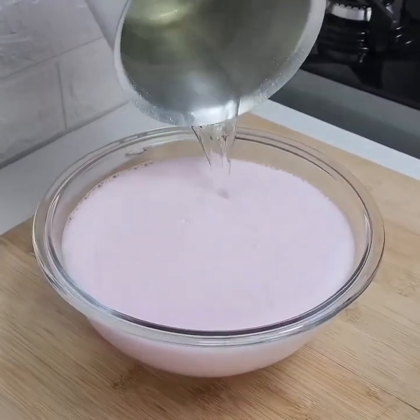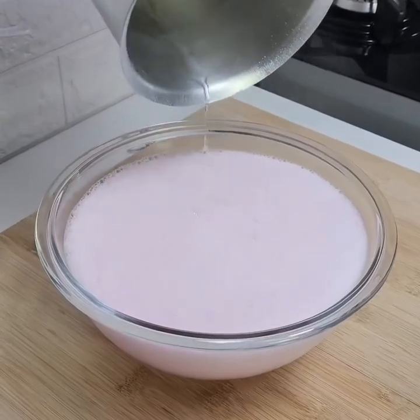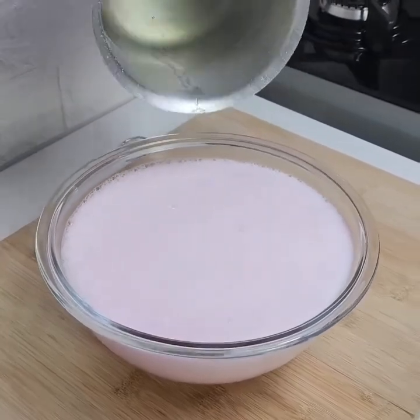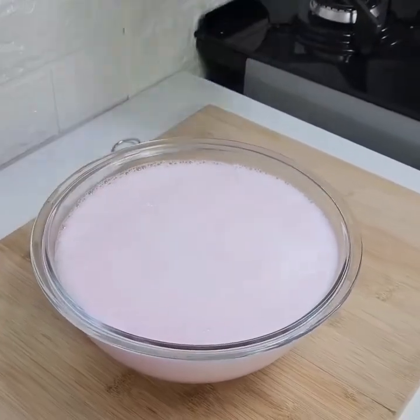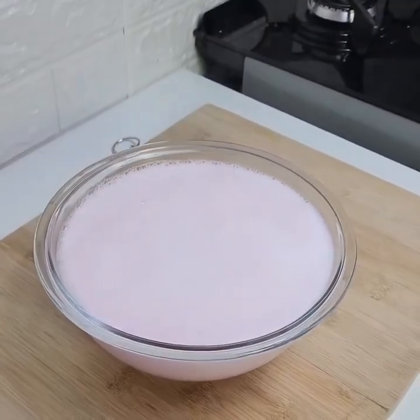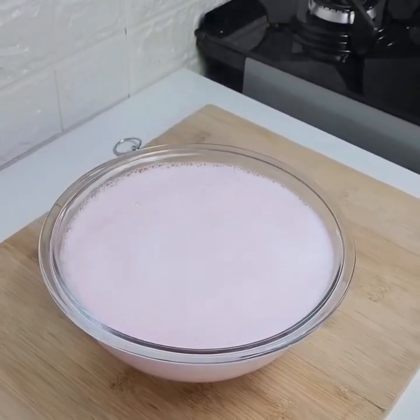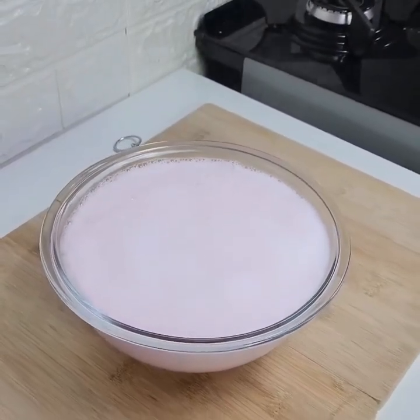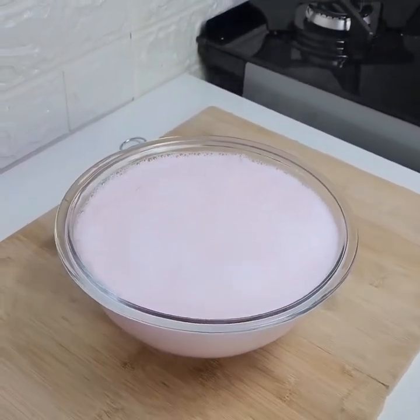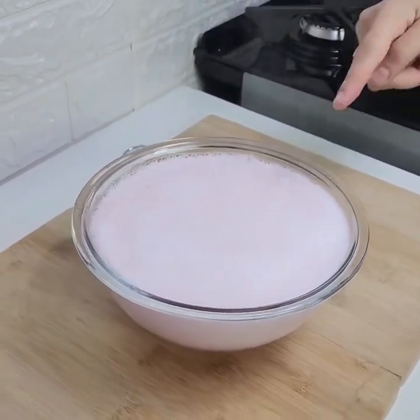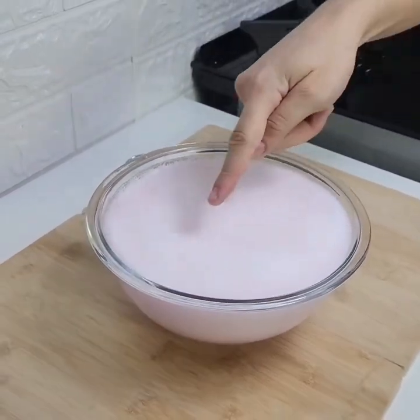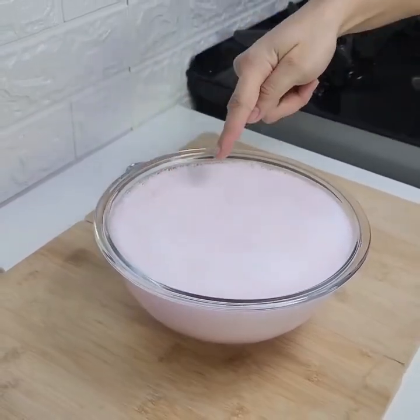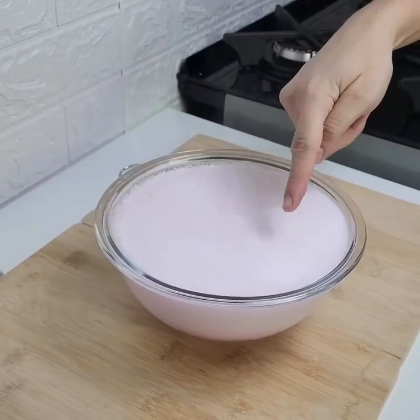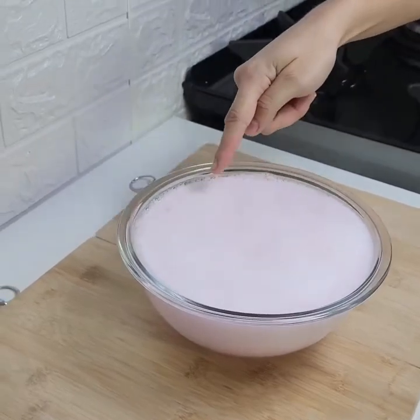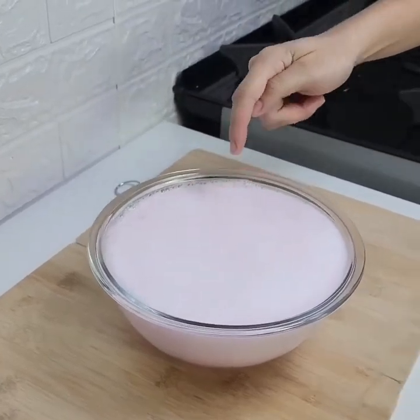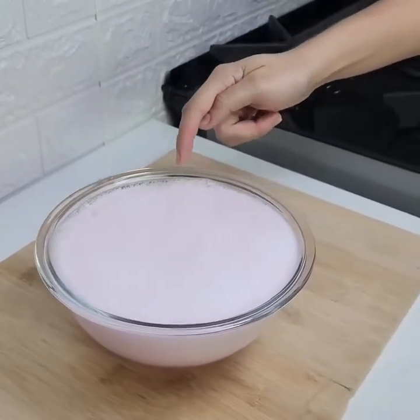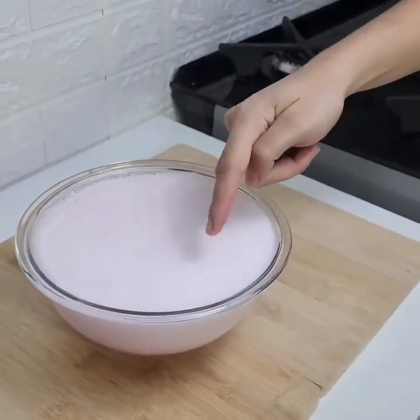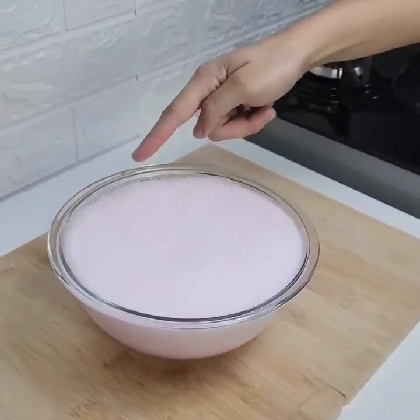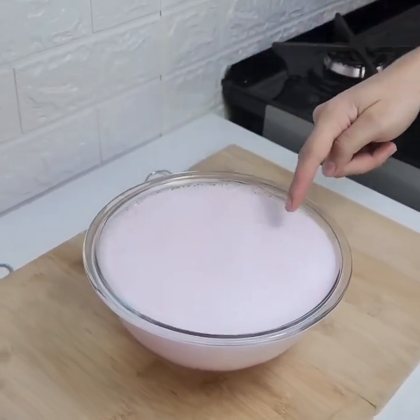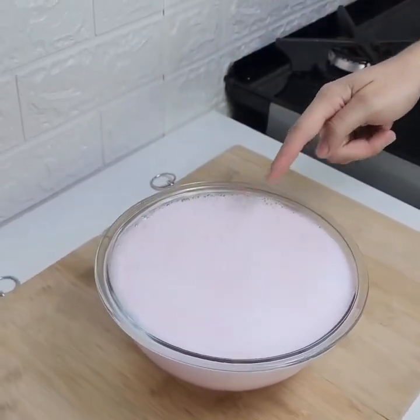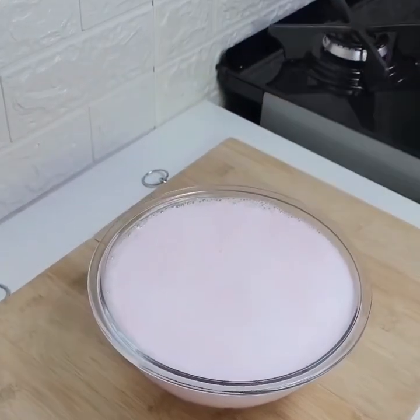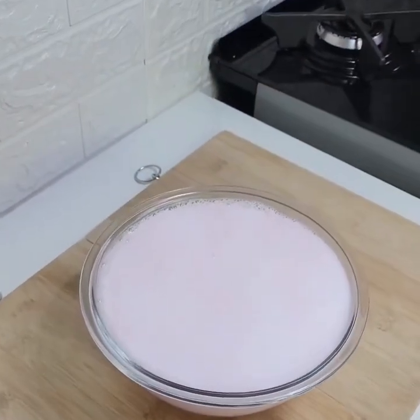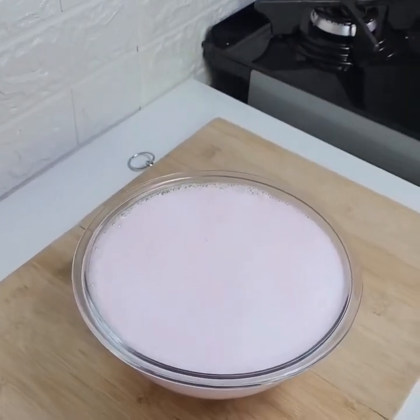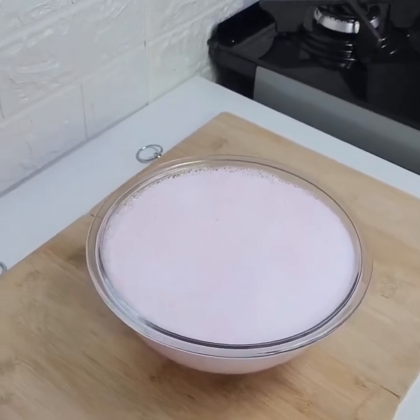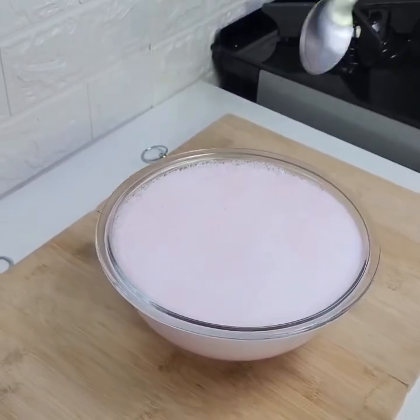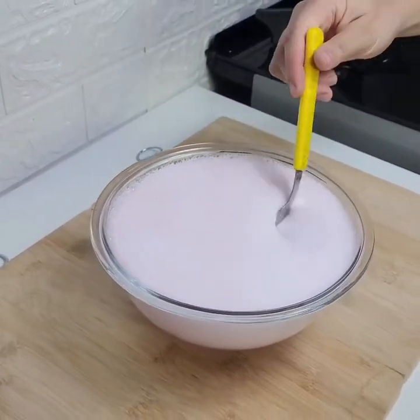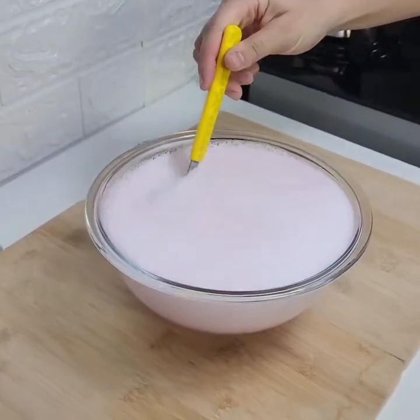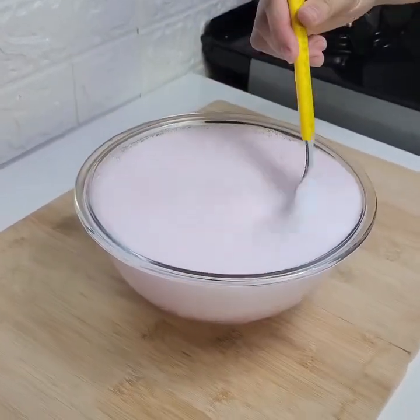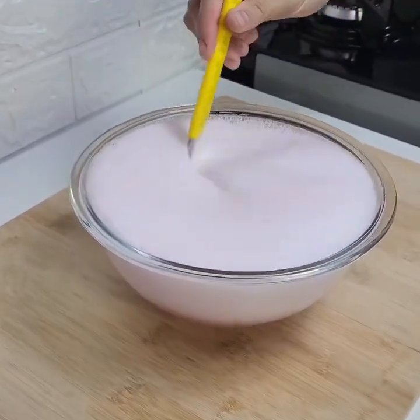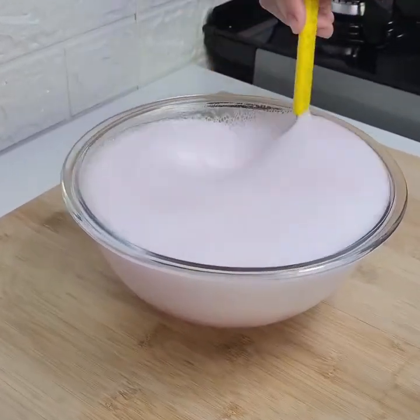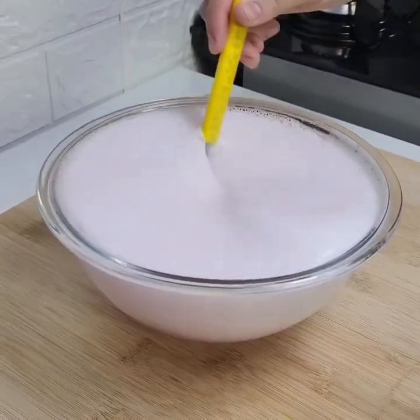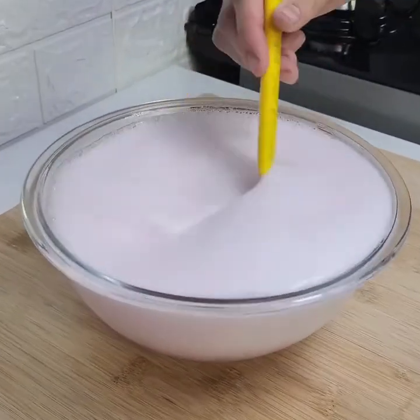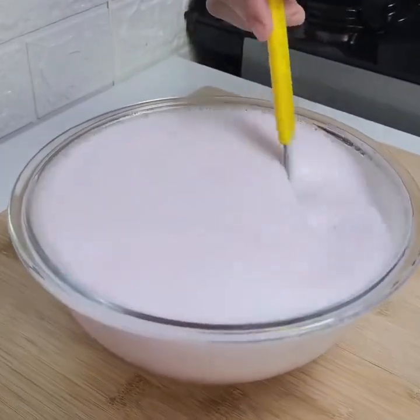Take your water that you've already let heat up and pour it in here. Put the water that you've let boil with the salt into the mixture. This is a very powerful mixture.